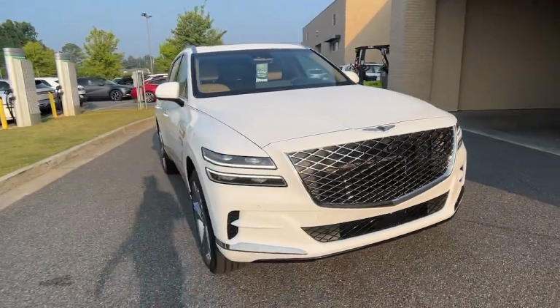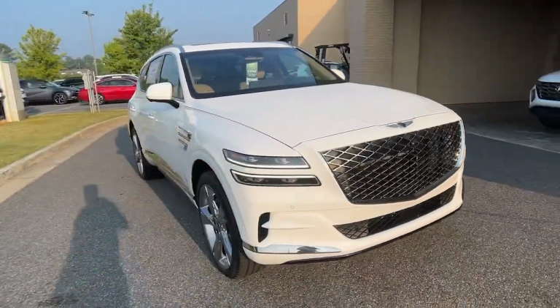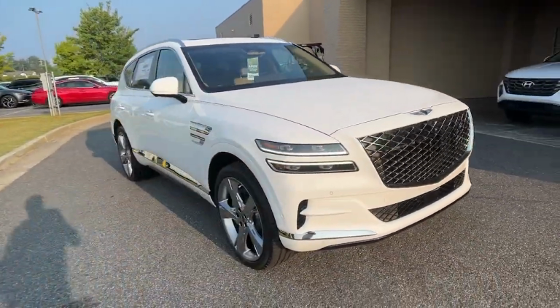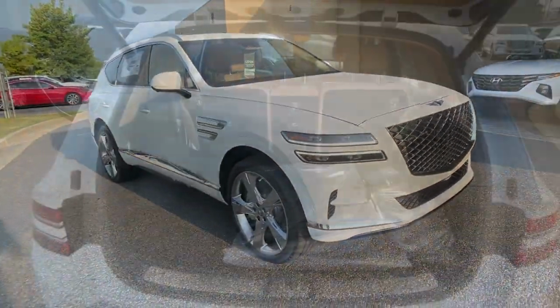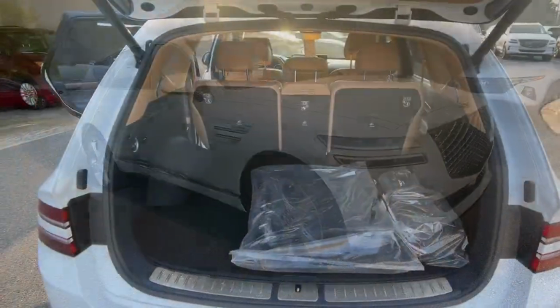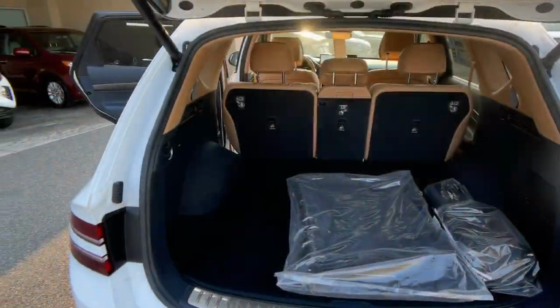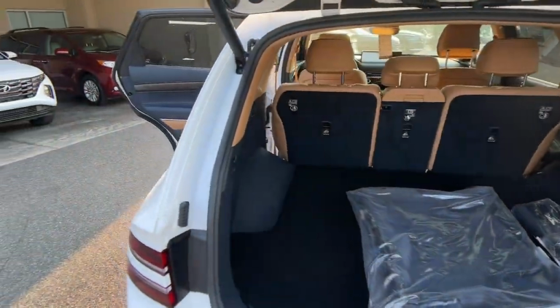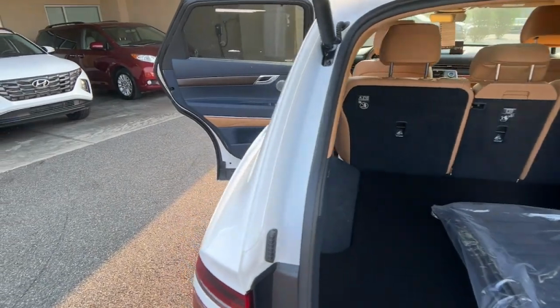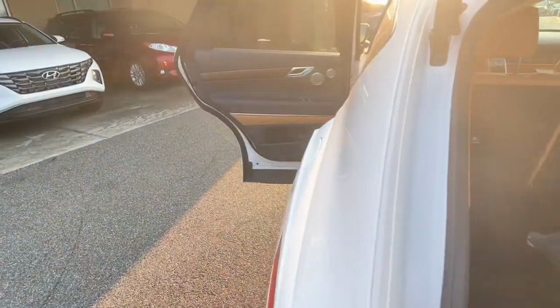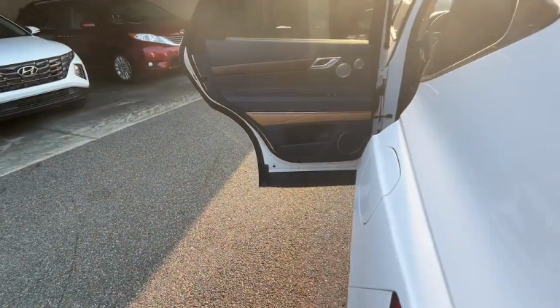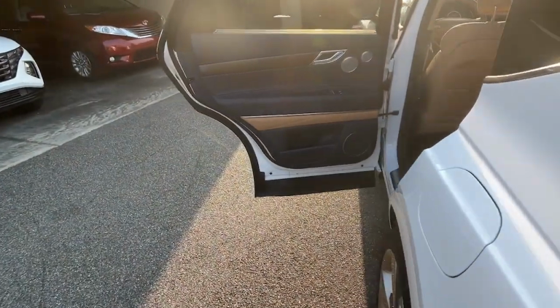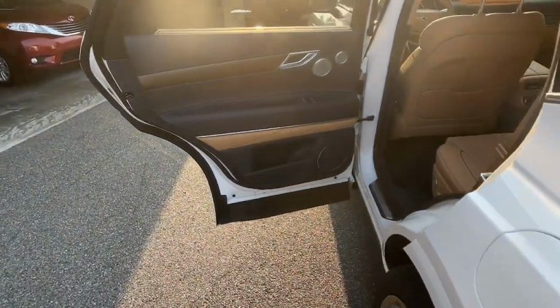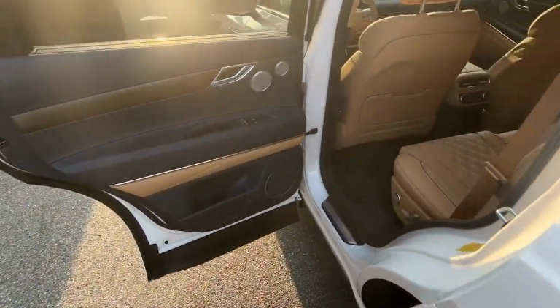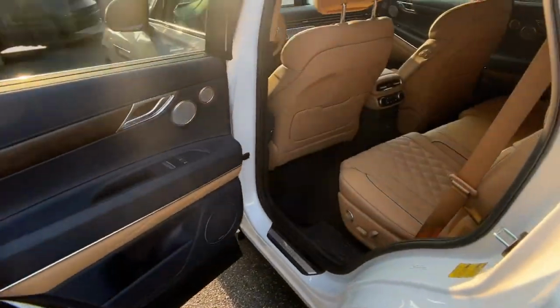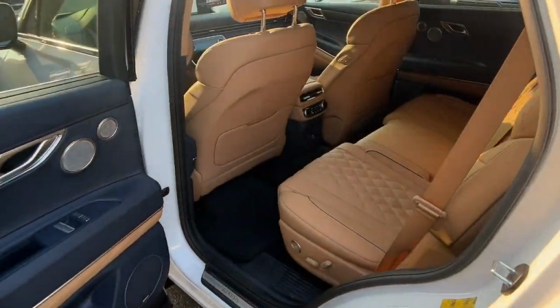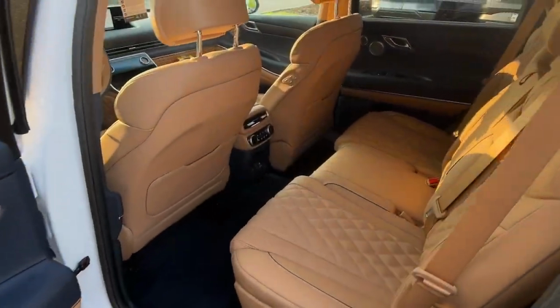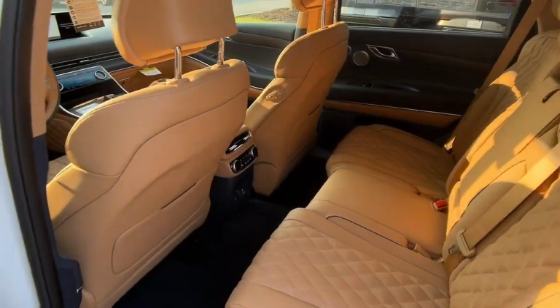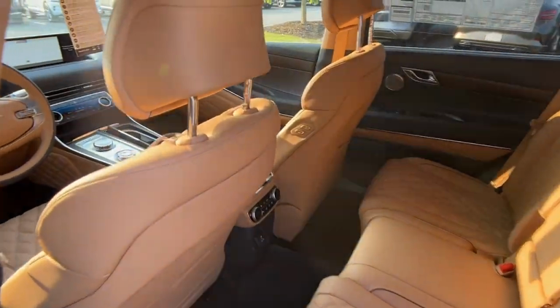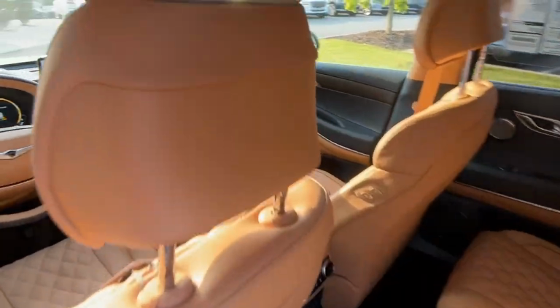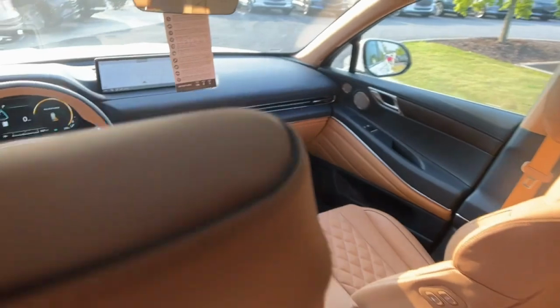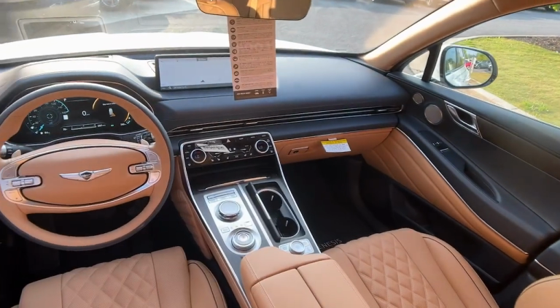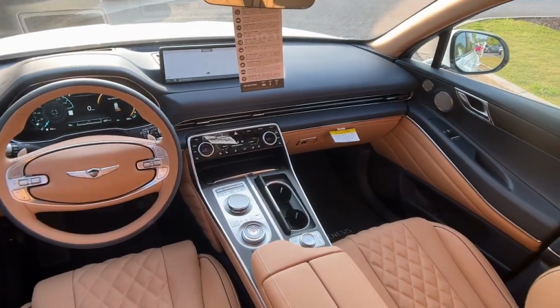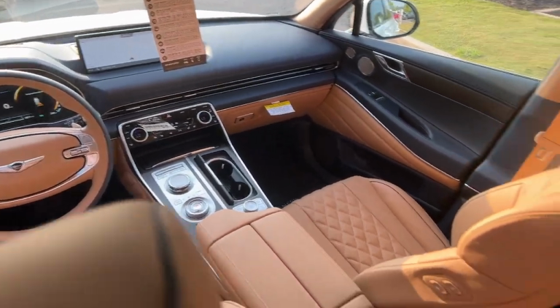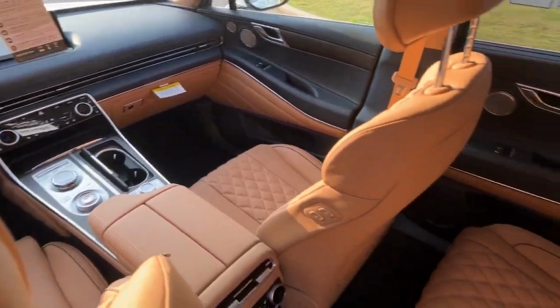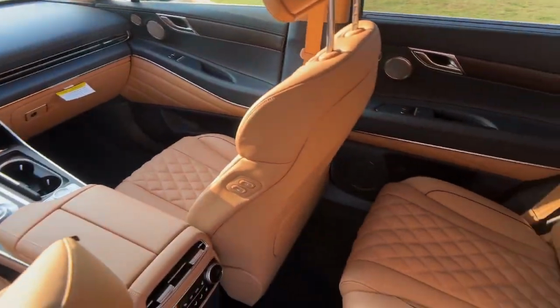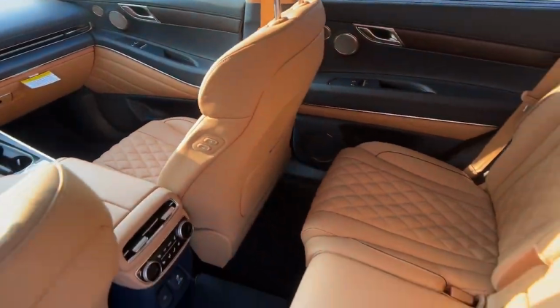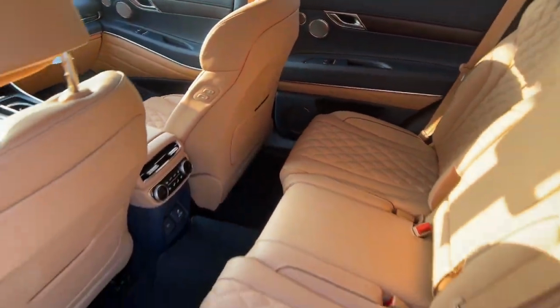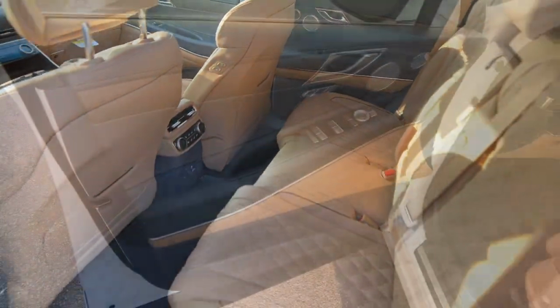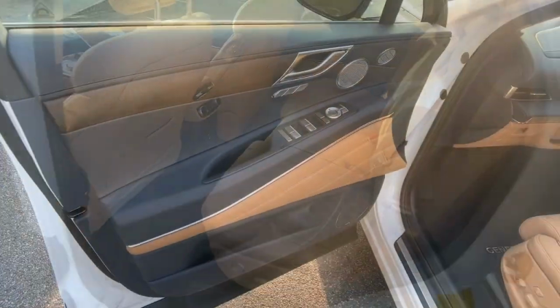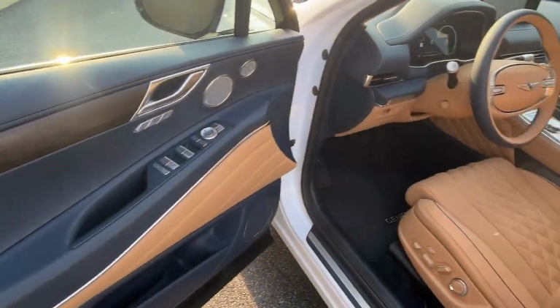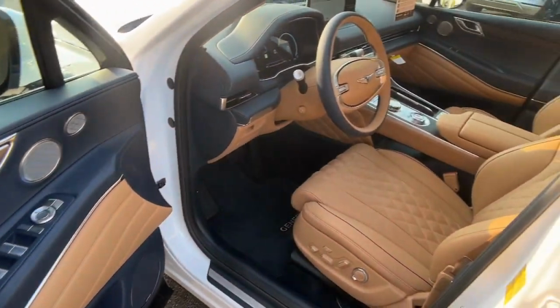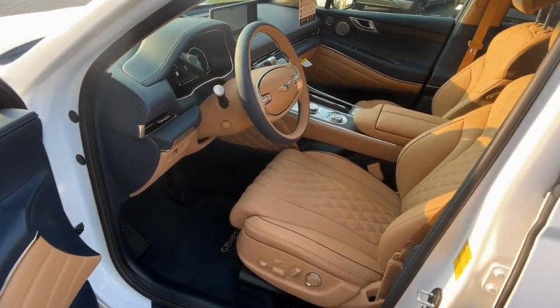The following are some of this vehicle's highlighted options: heated steering wheel, Apple CarPlay and/or Android Auto, heated and/or cooled front seats, keyless entry, heated driver seat, and navigation system.